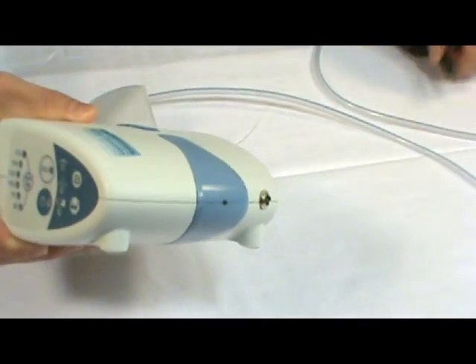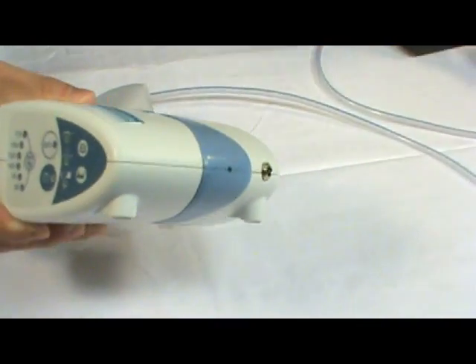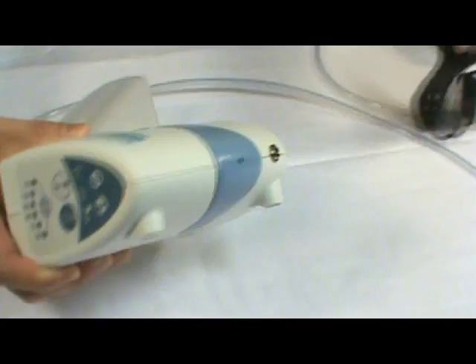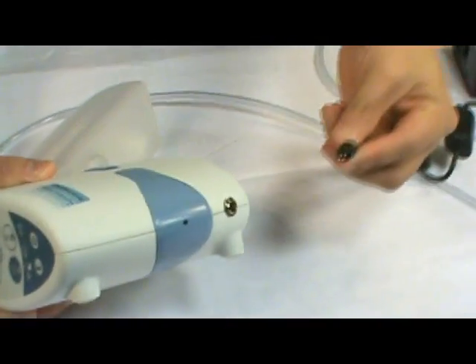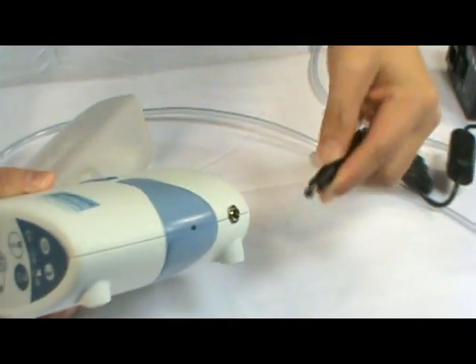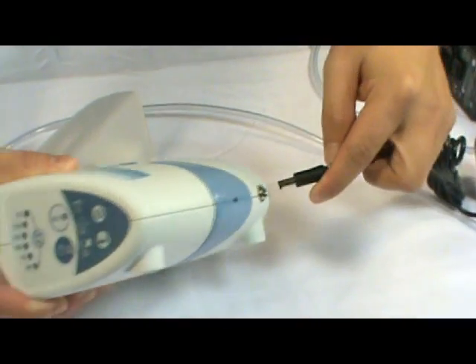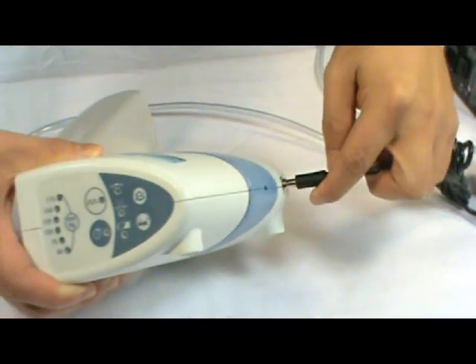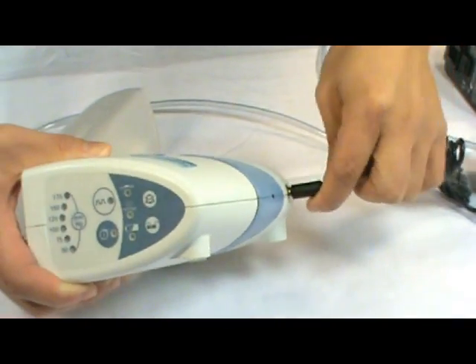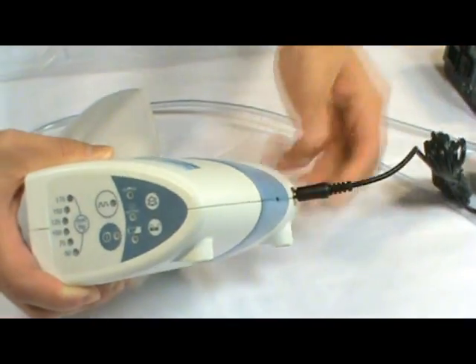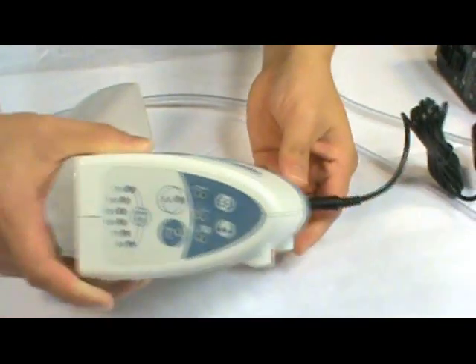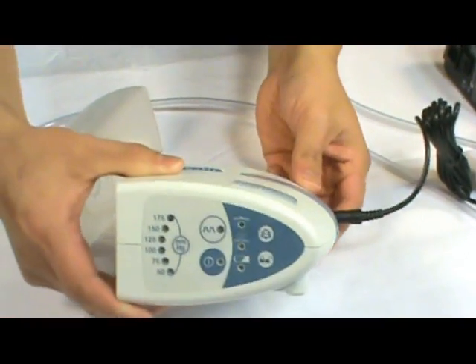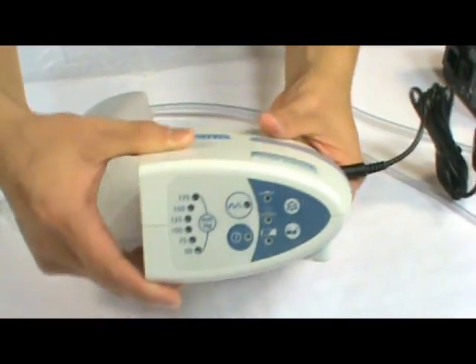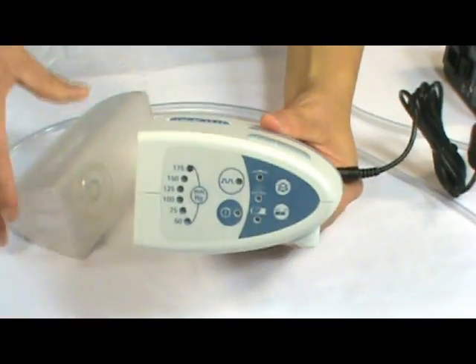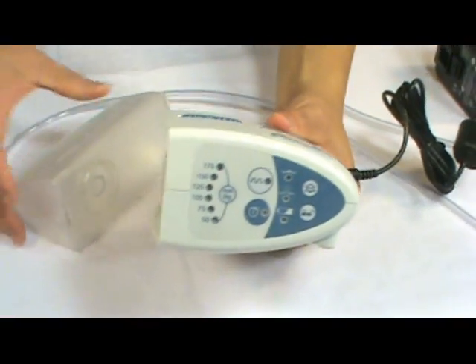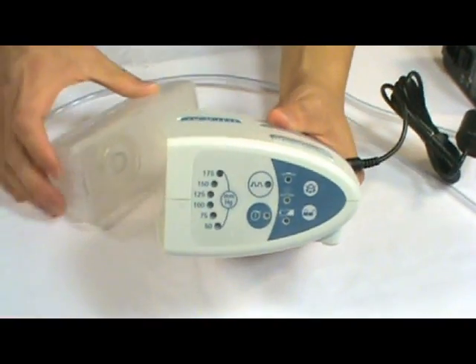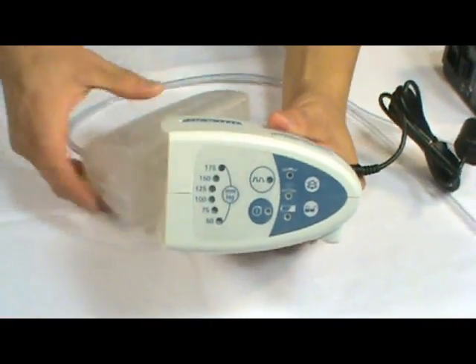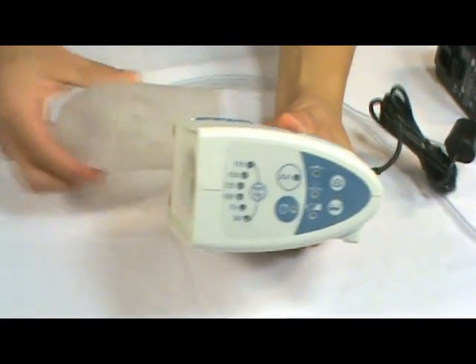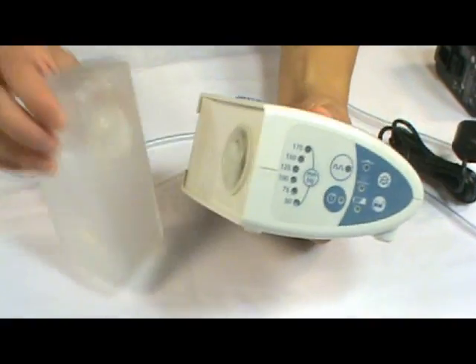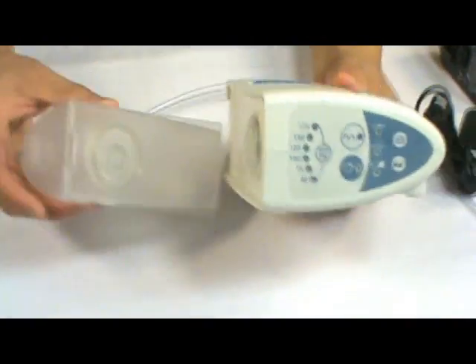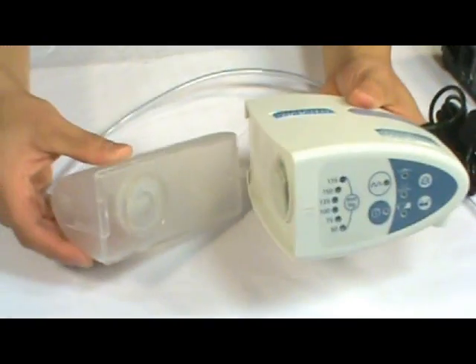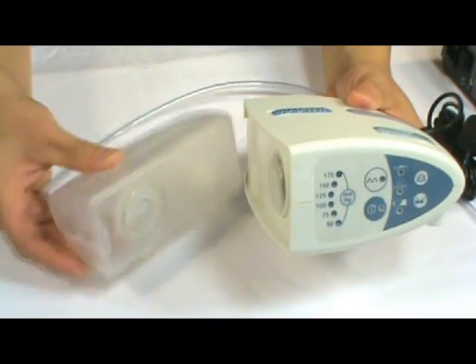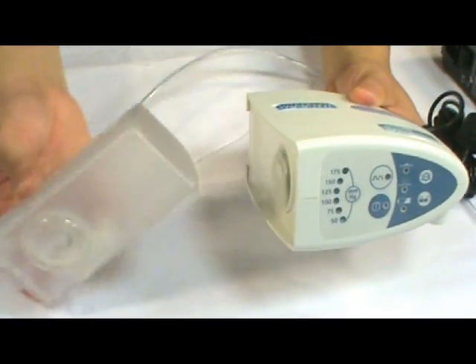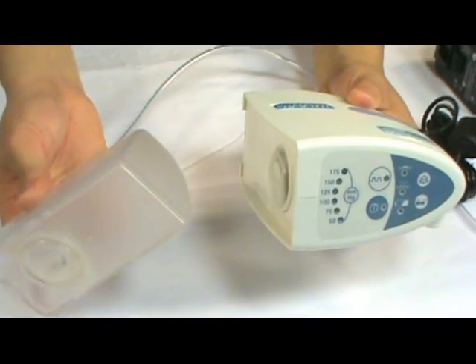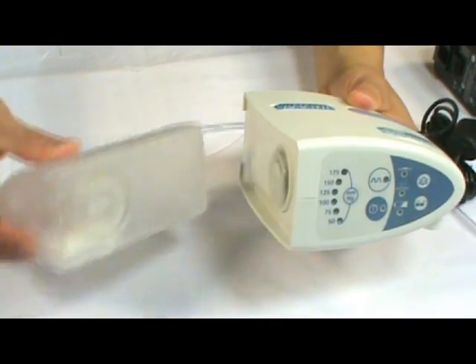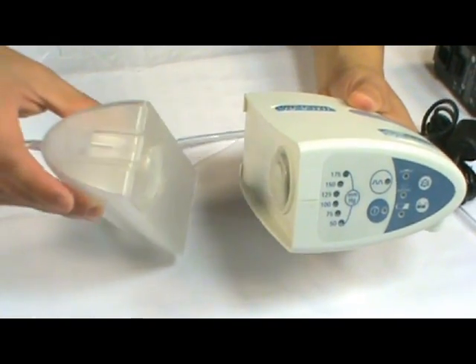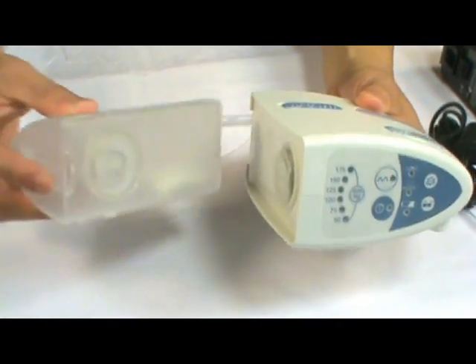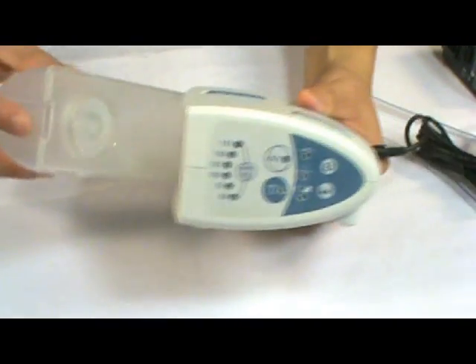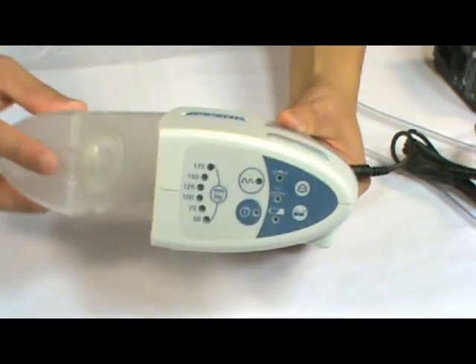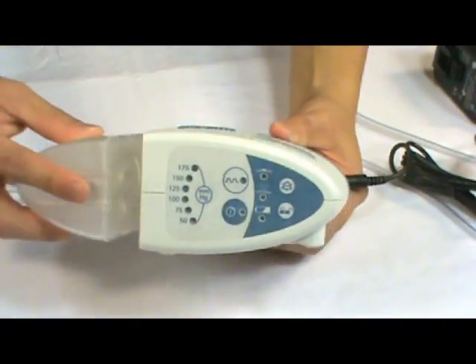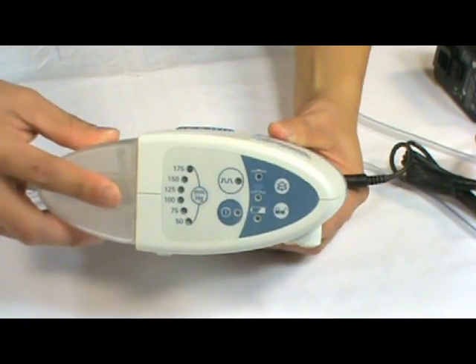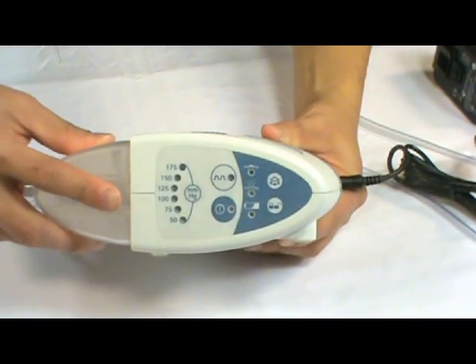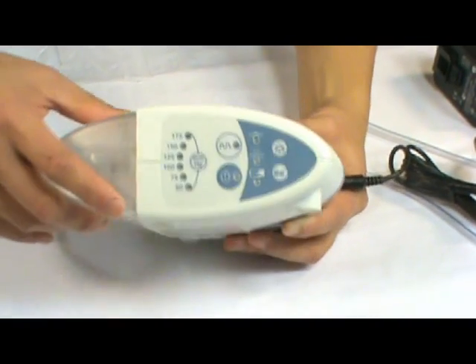Connect the power adapter to the power source. Here's another angle on how to connect your canister to the pump drive — easy as that.